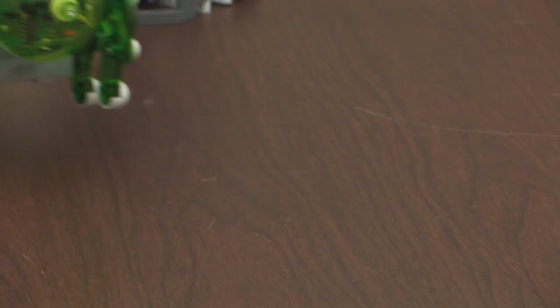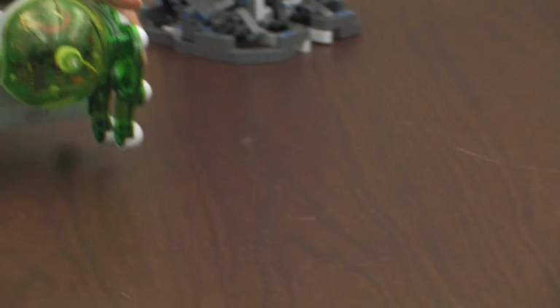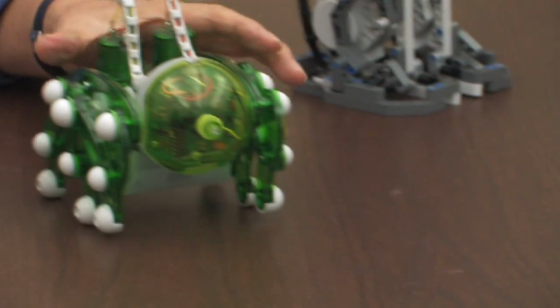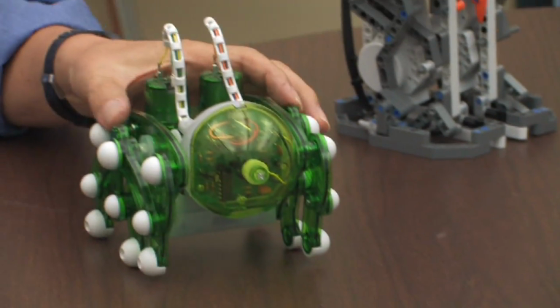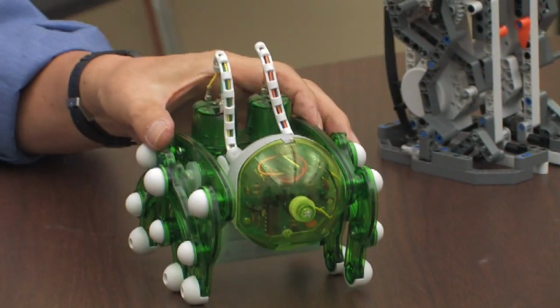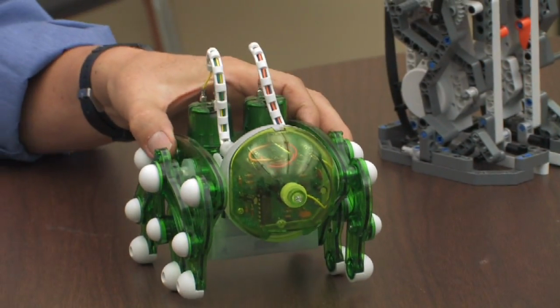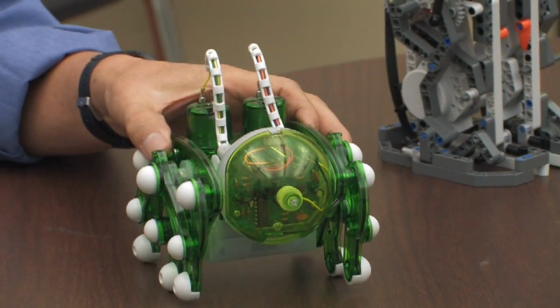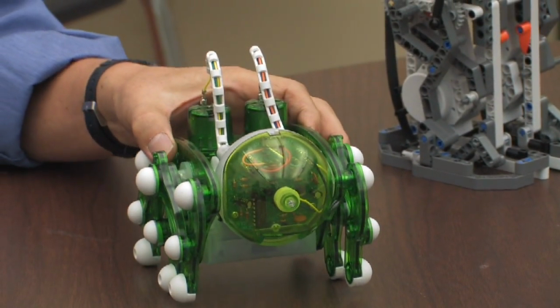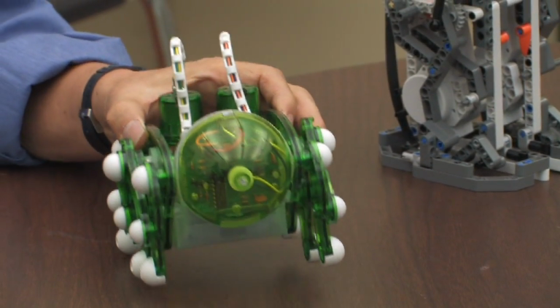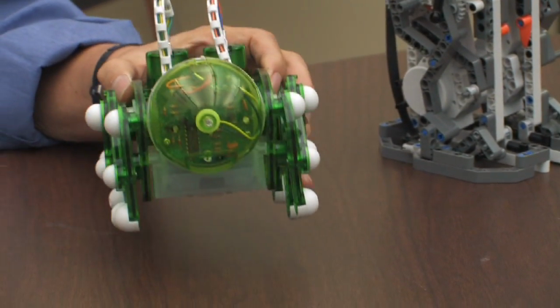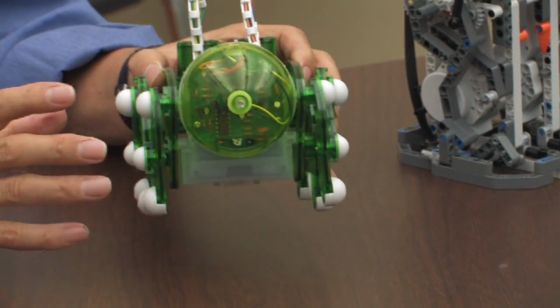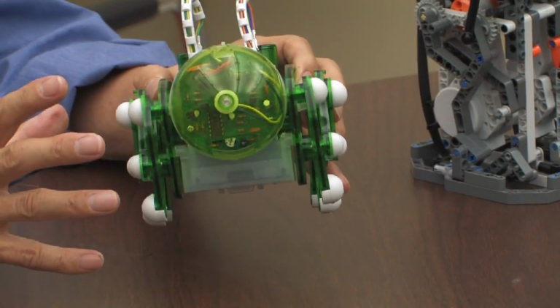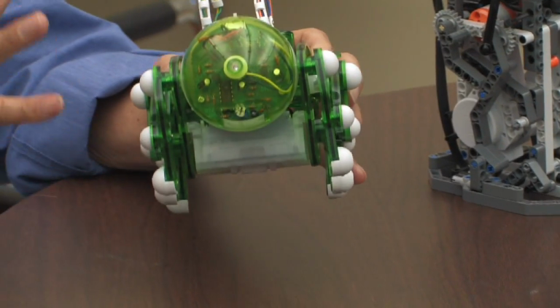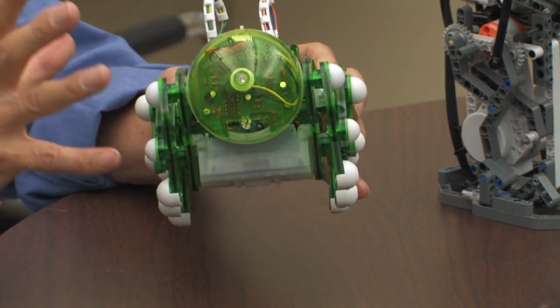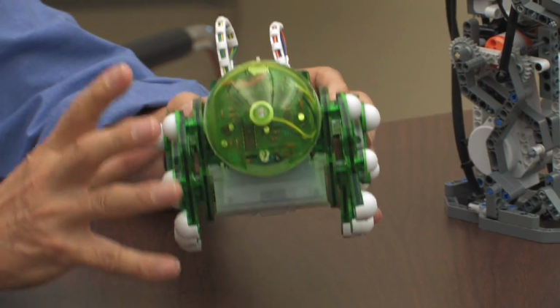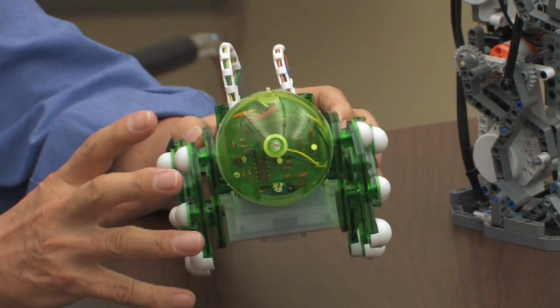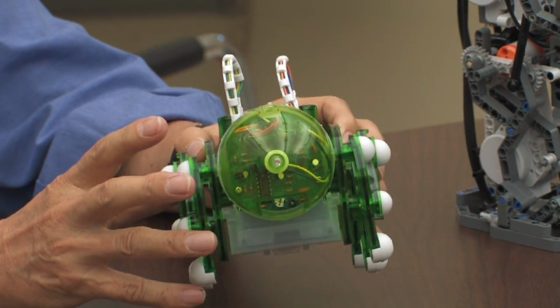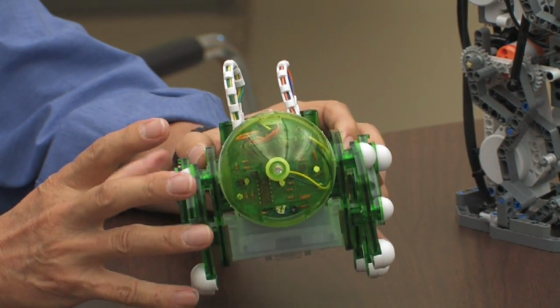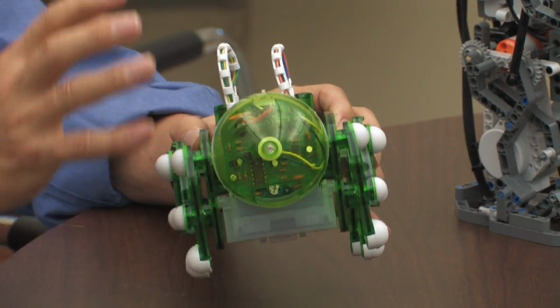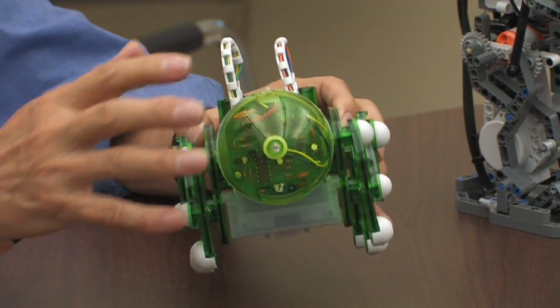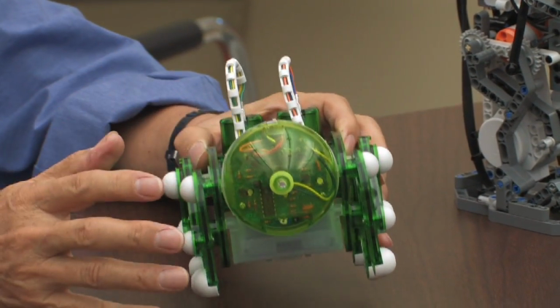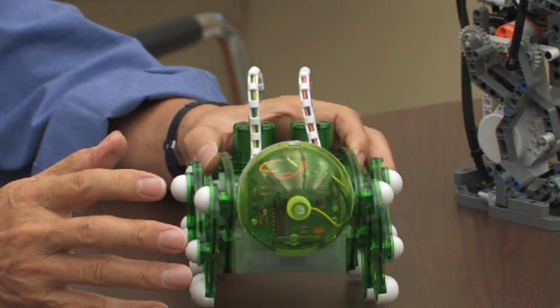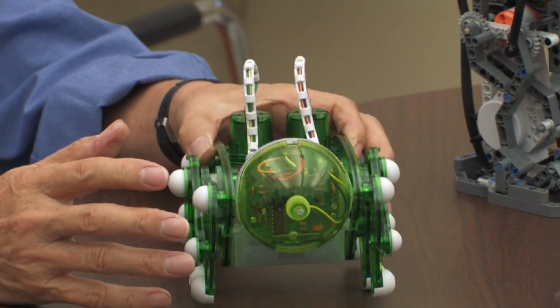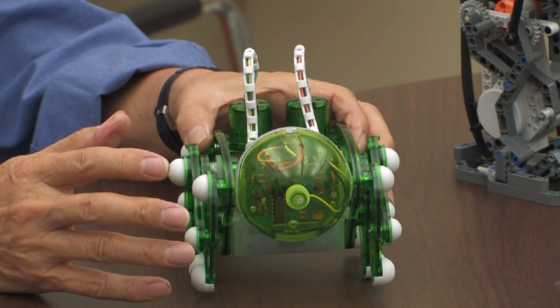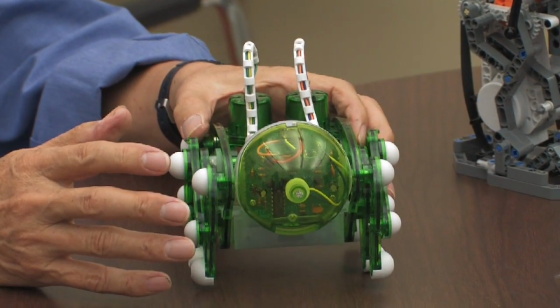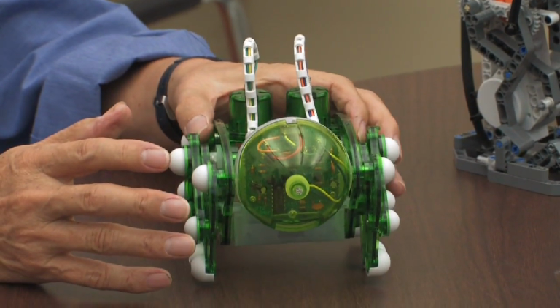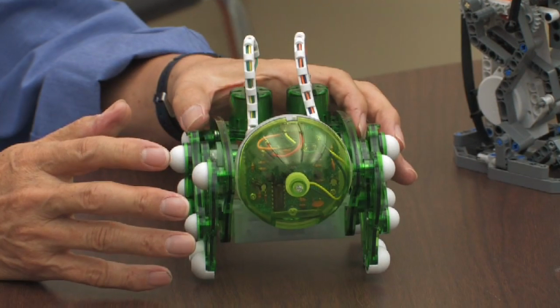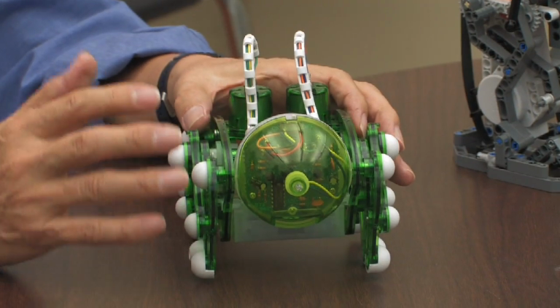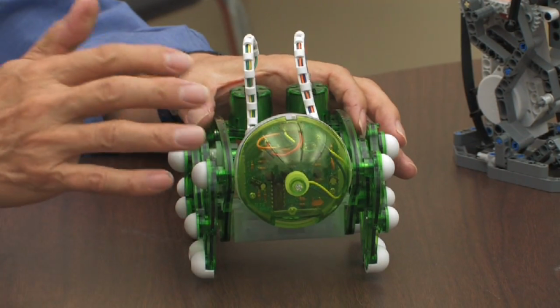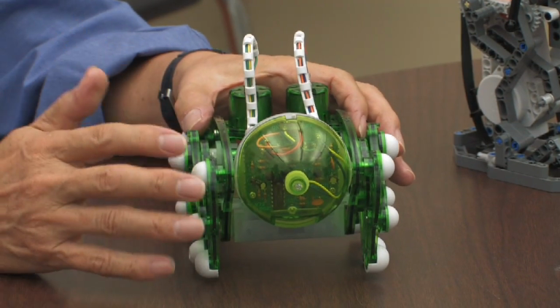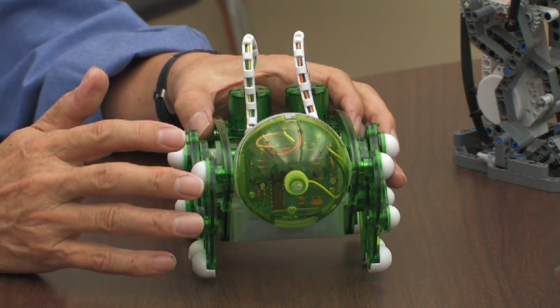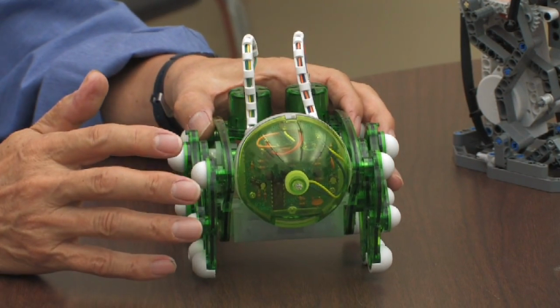Just like an industrial robot, it has a mechanical portion, an electronics controller, and sensors to do certain tasks.